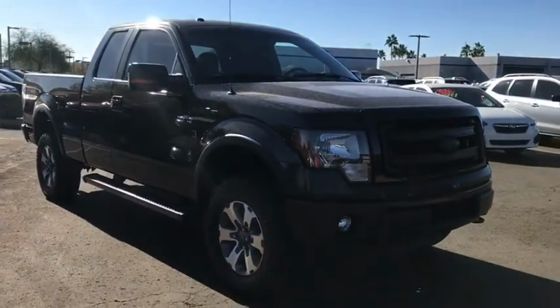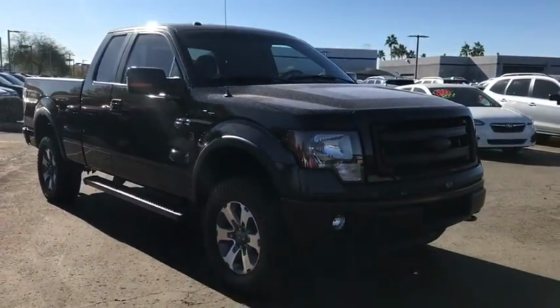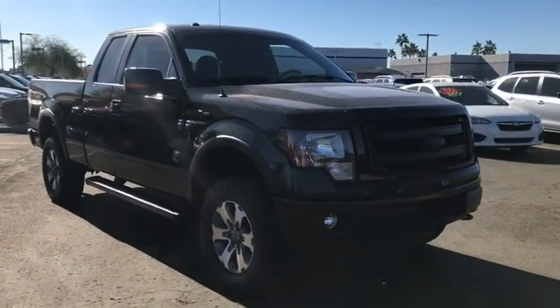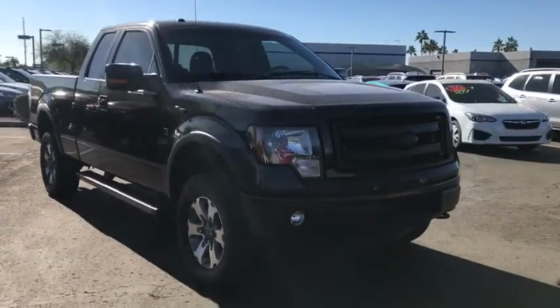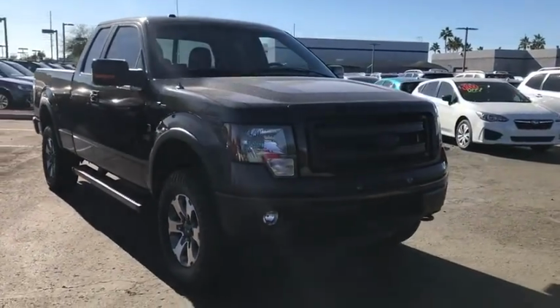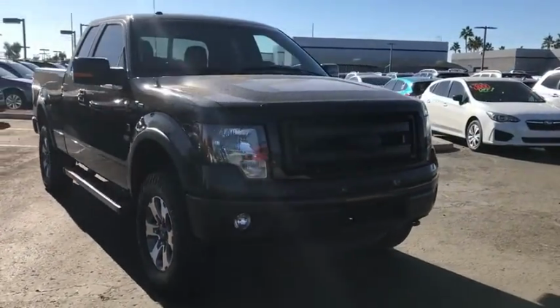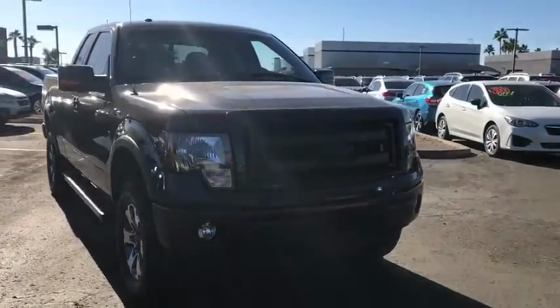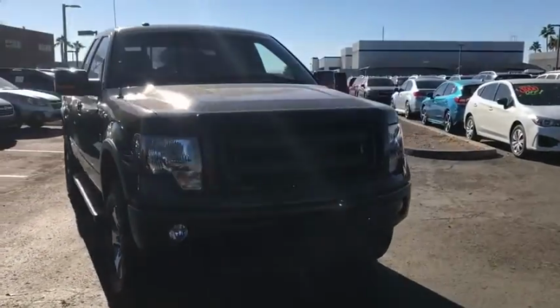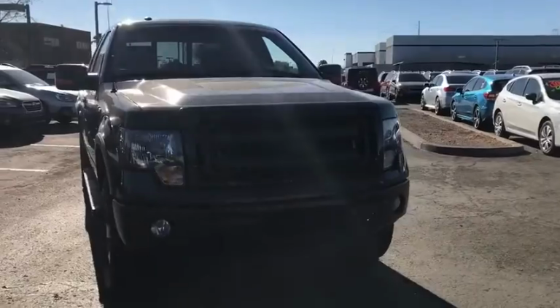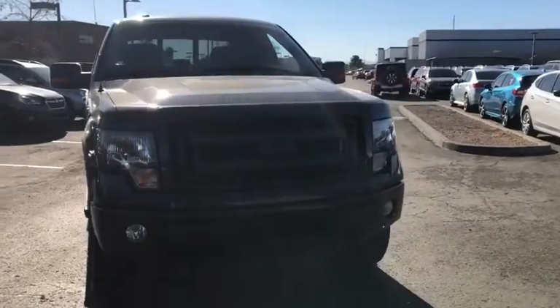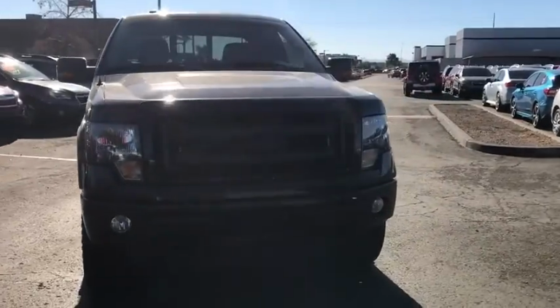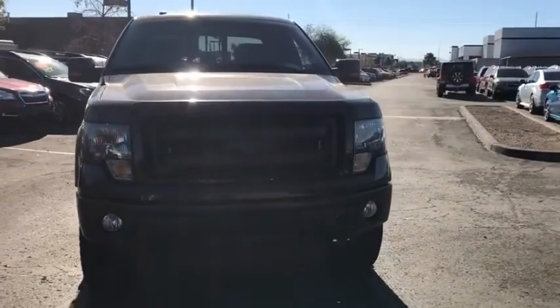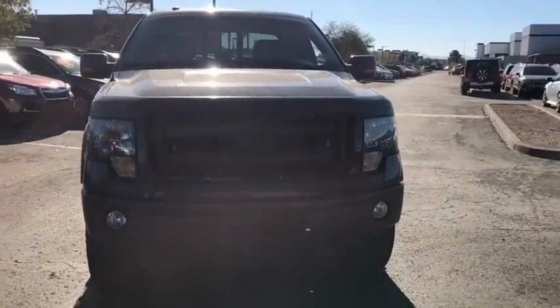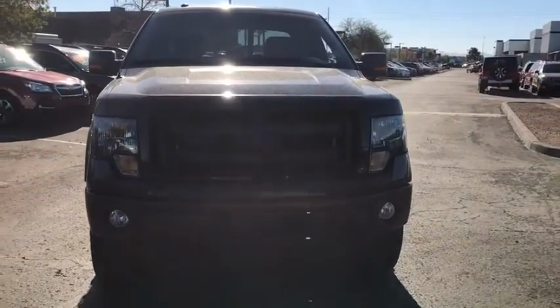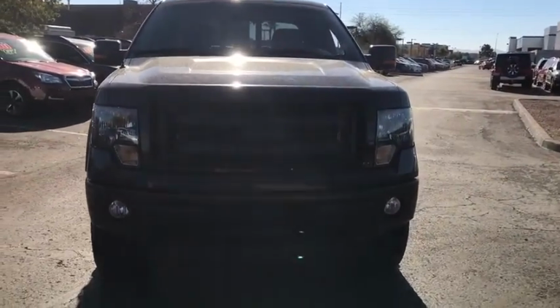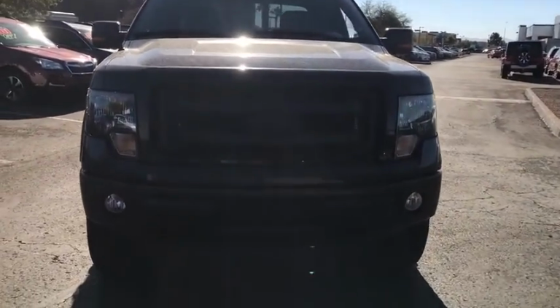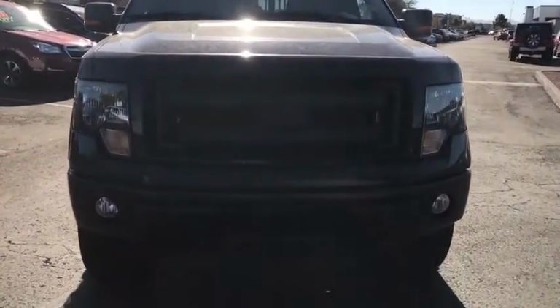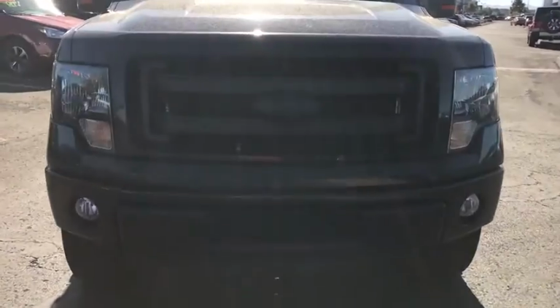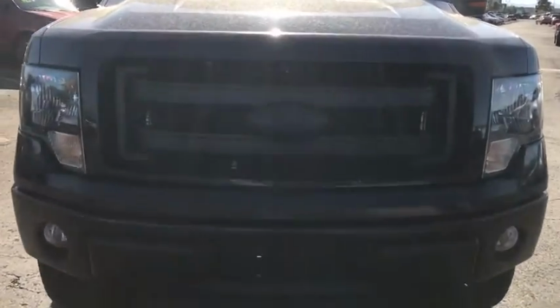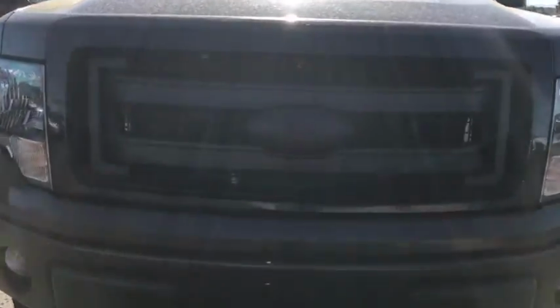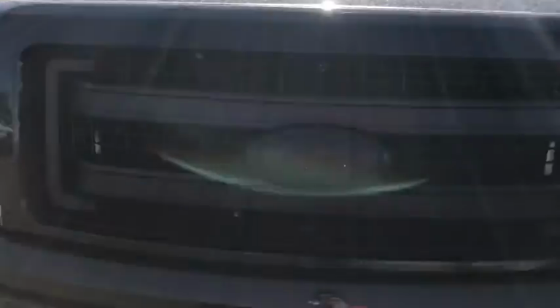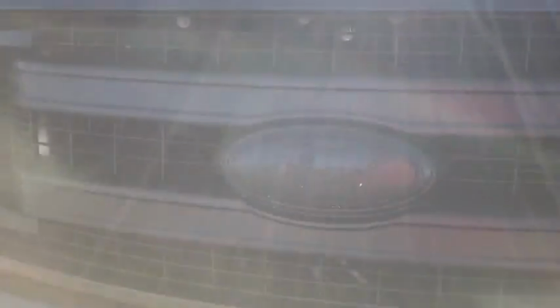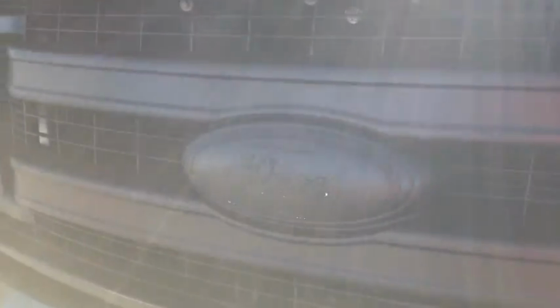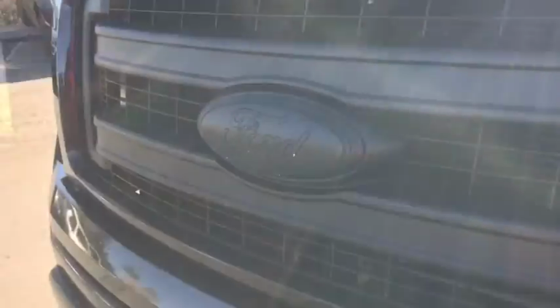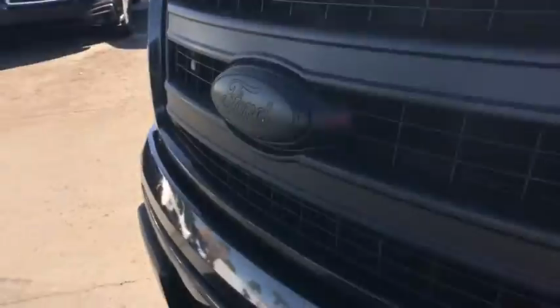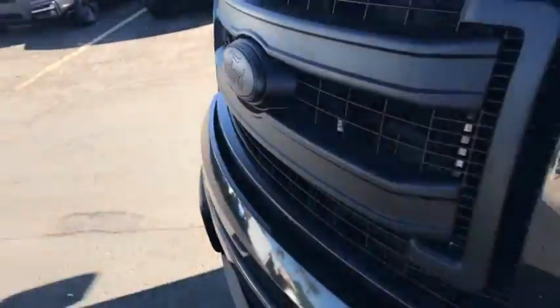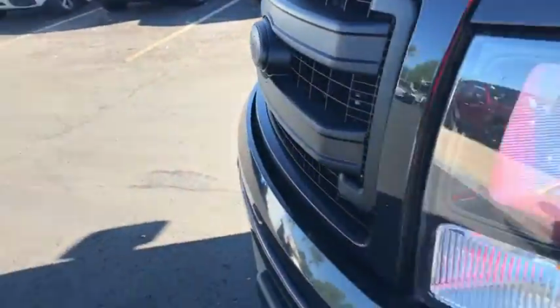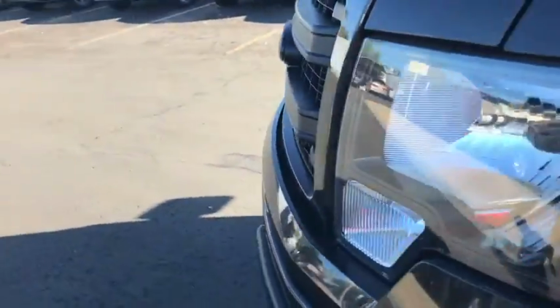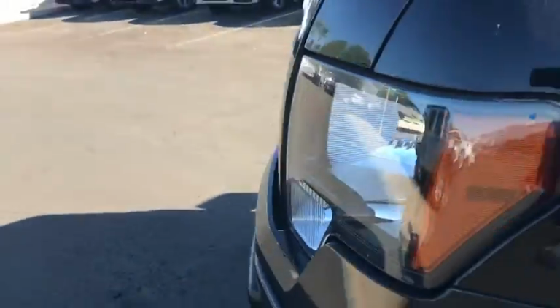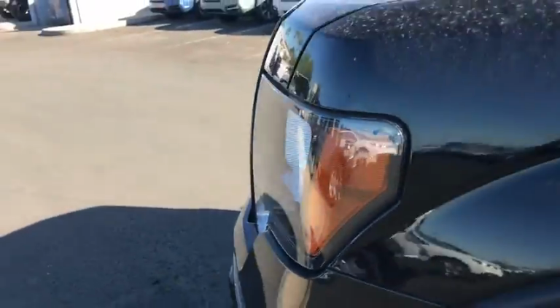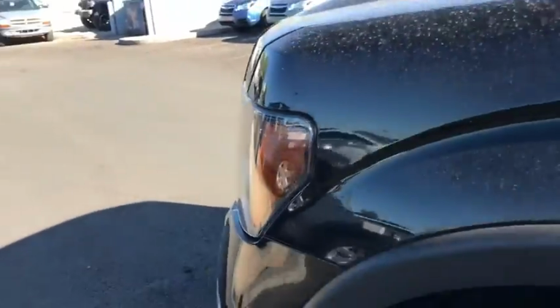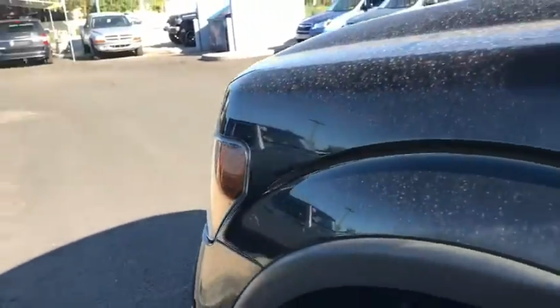Auto dimming rear view mirror, rear defrost, AM FM stereo radio, MP3 player. Wouldn't you look great in this vehicle? Stop in today and see for yourself.